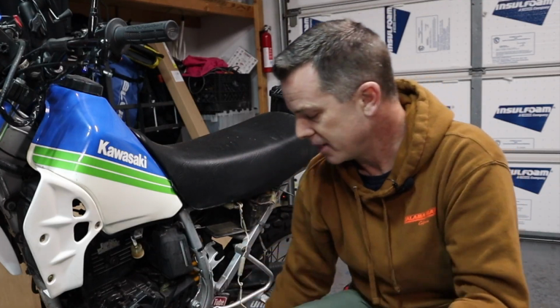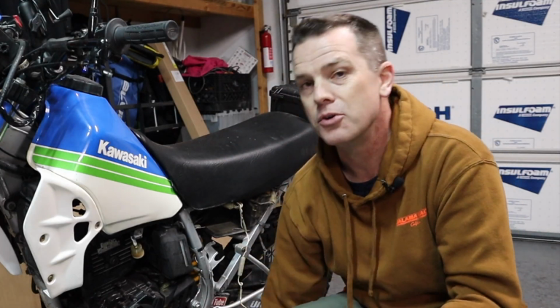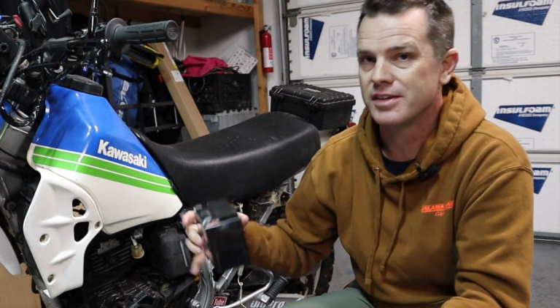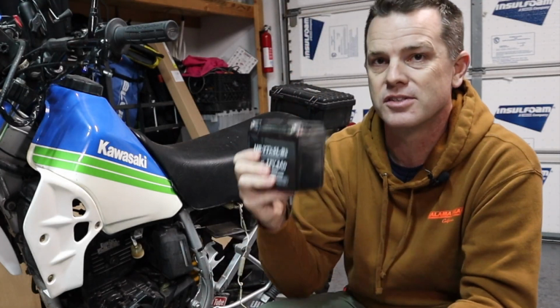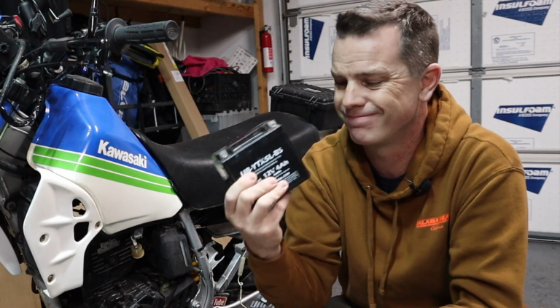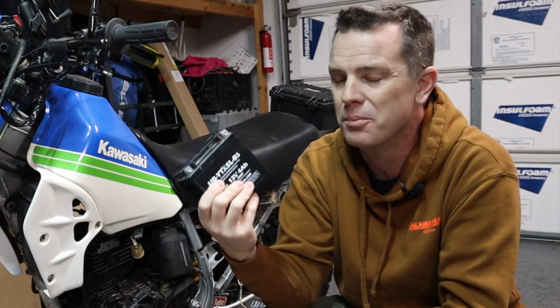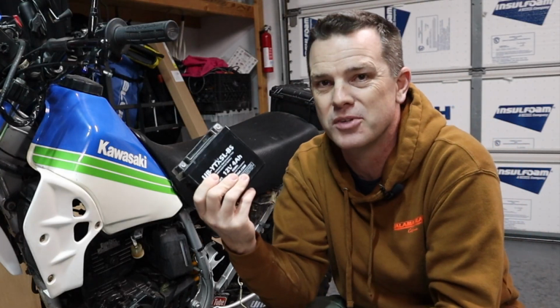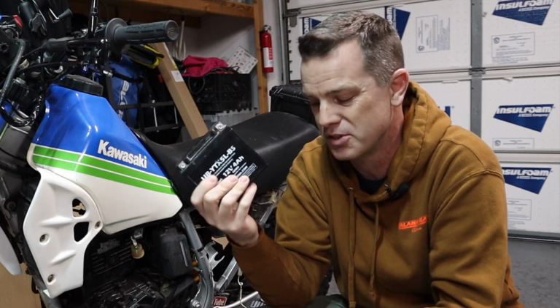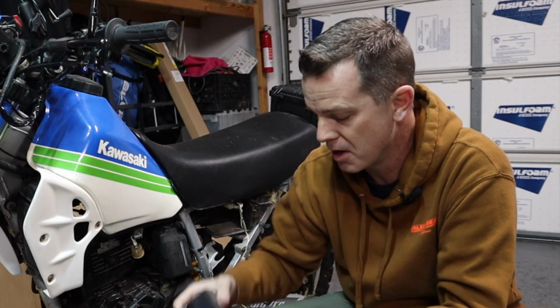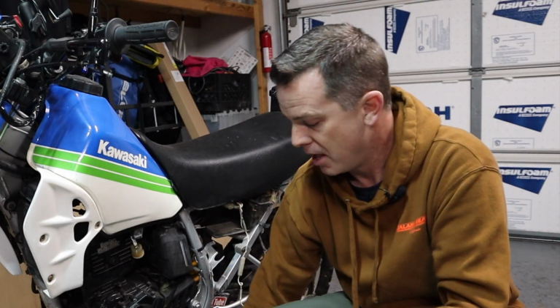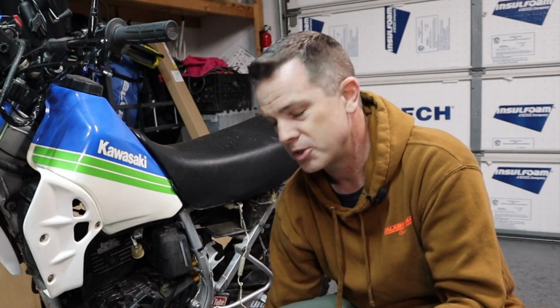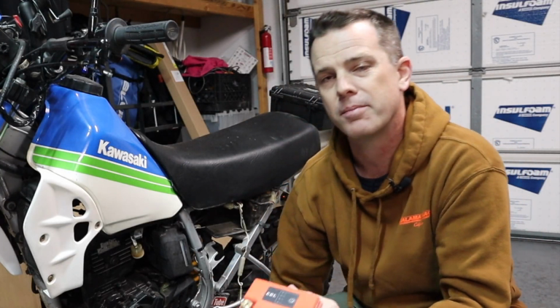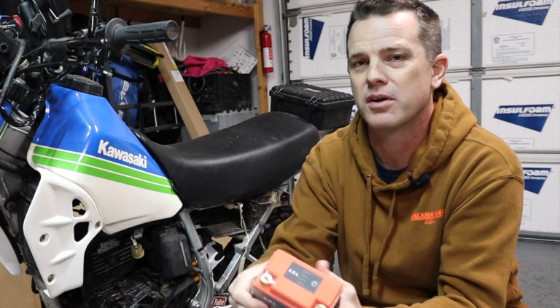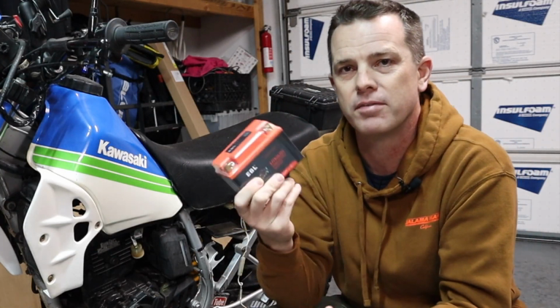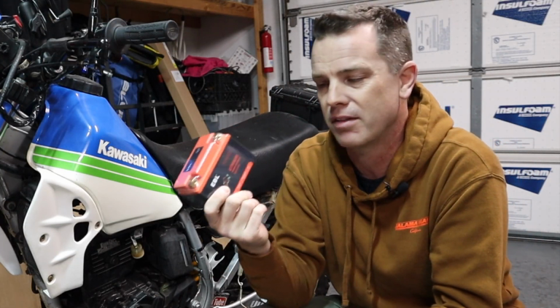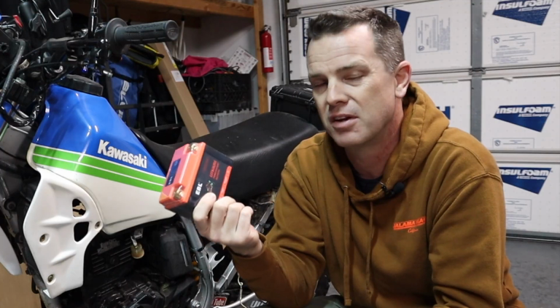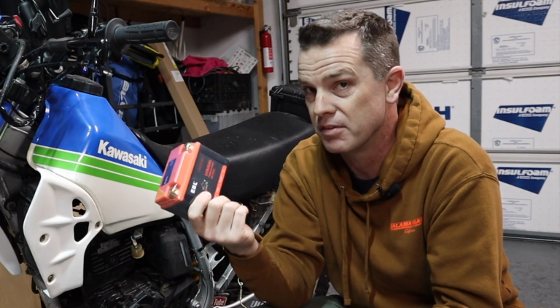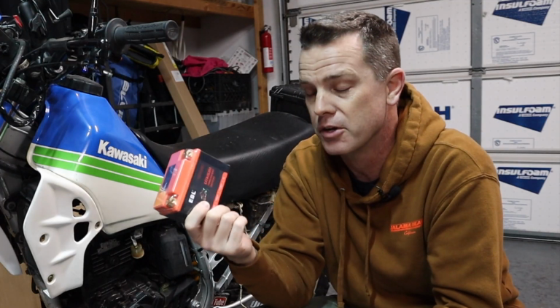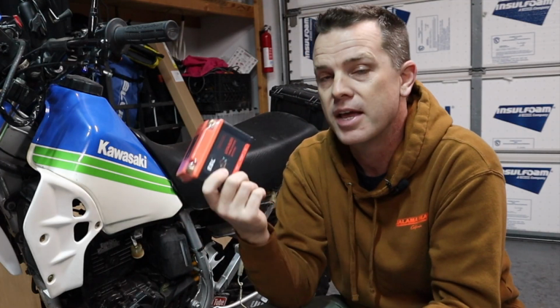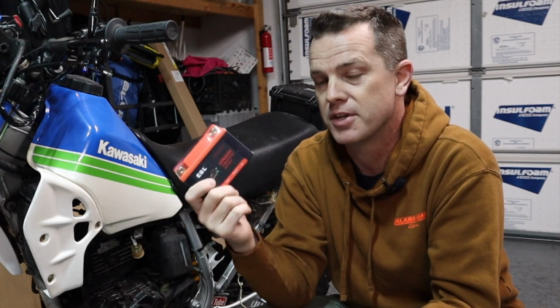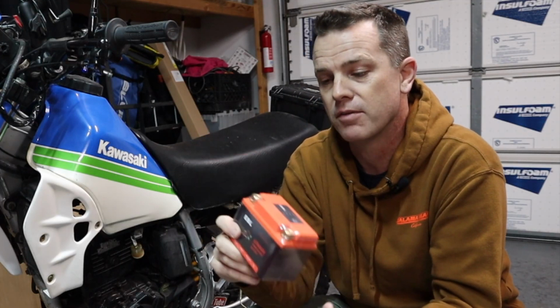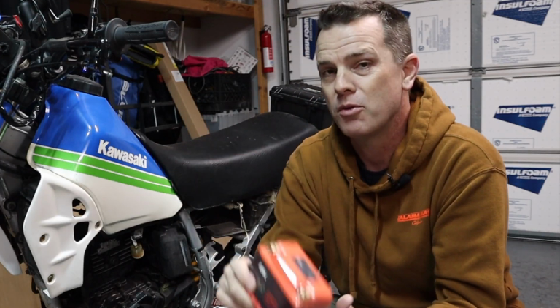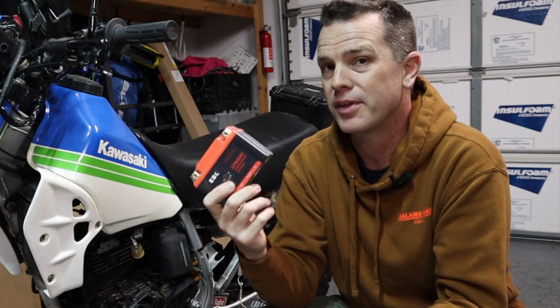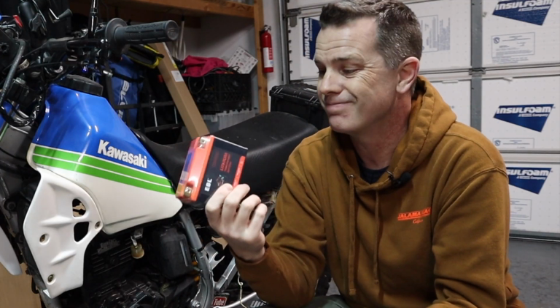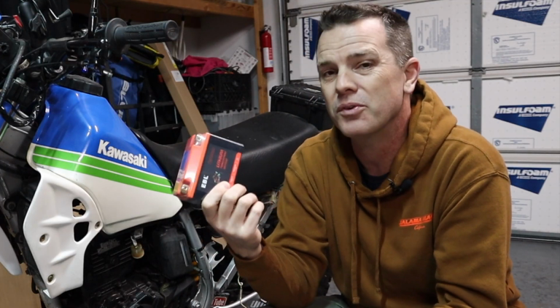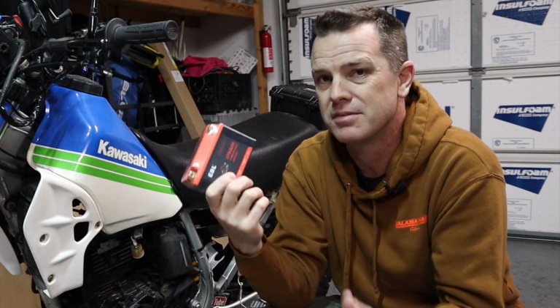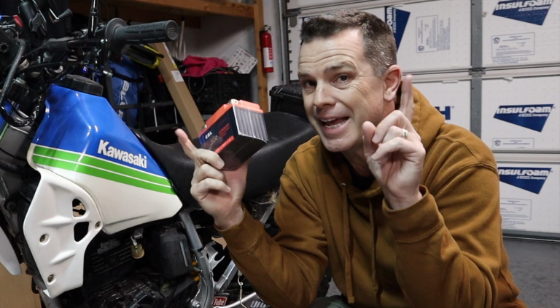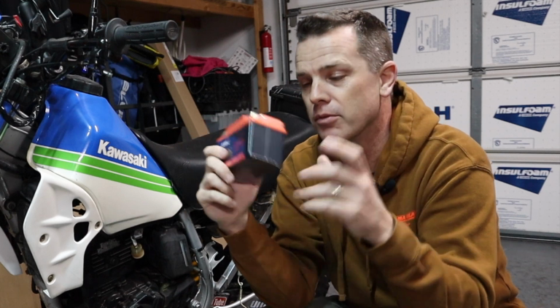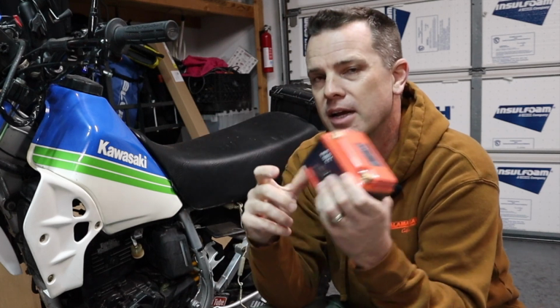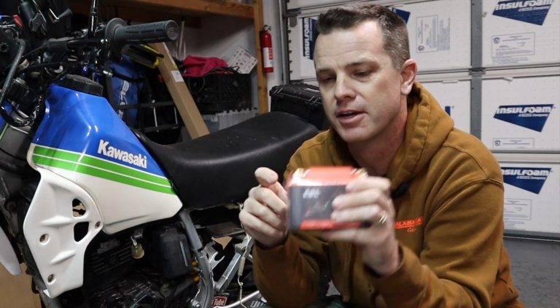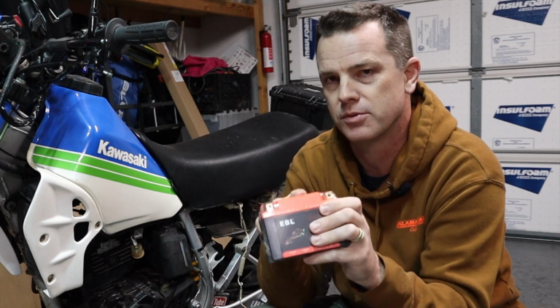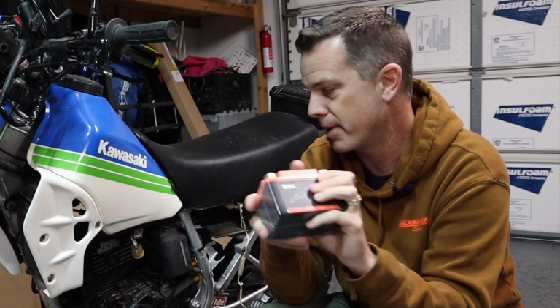I seem to nuke one of these lead acid batteries almost once a year. I've switched to lithium batteries on other stuff and they can last five or ten years if you take care of them. The beautiful thing is you don't really have to take care of them — they kind of take care of themselves with that BMS.